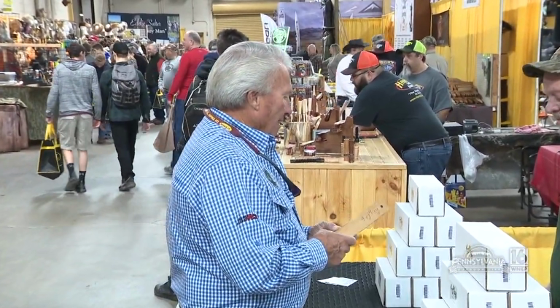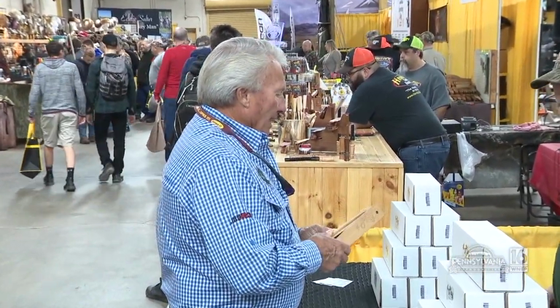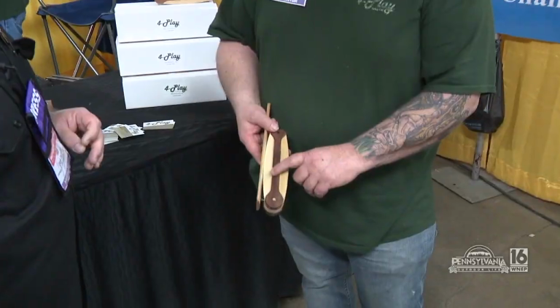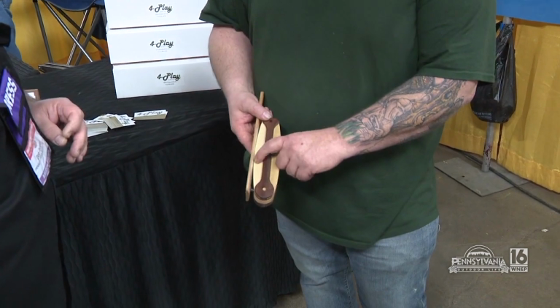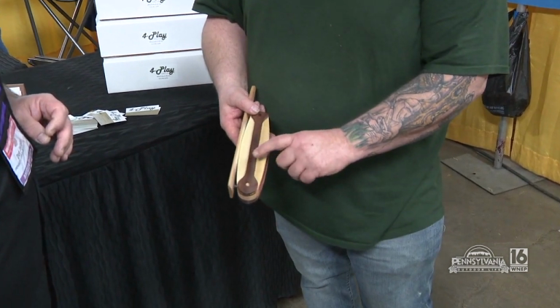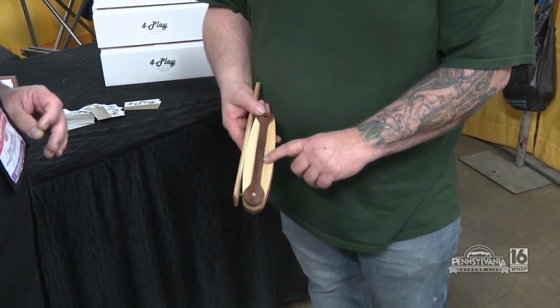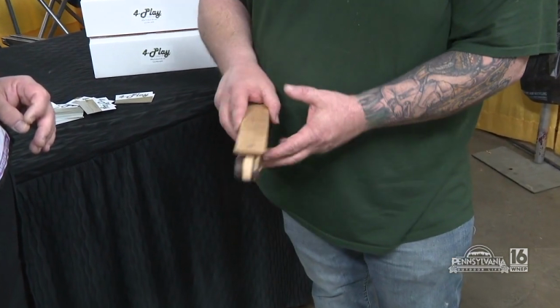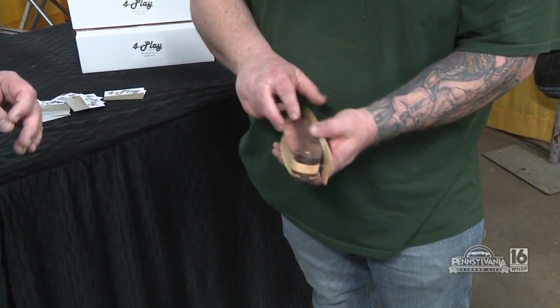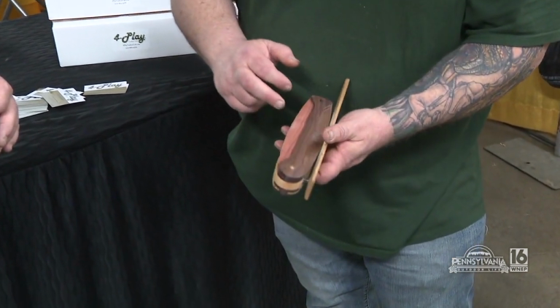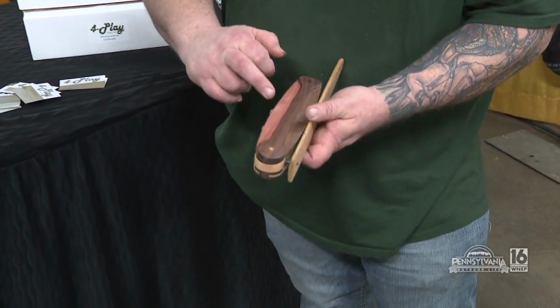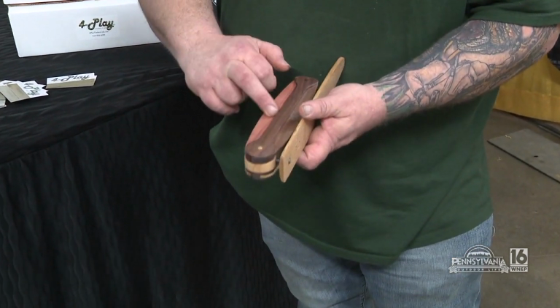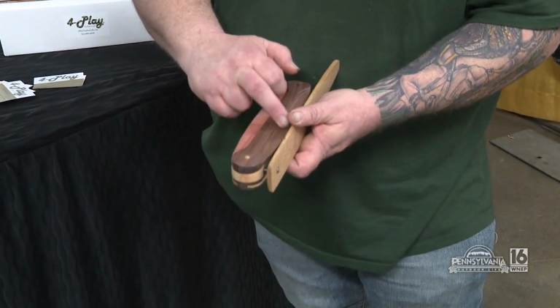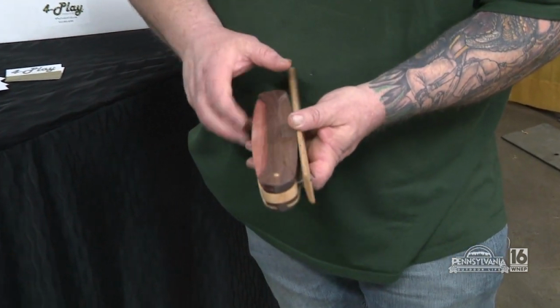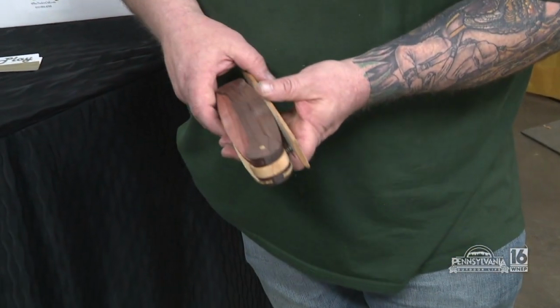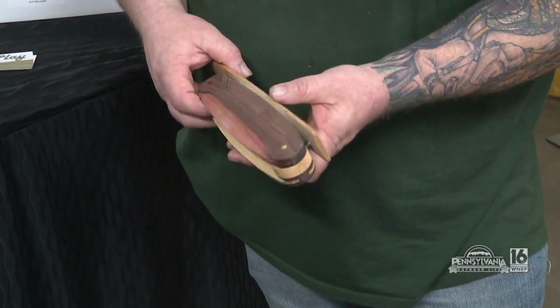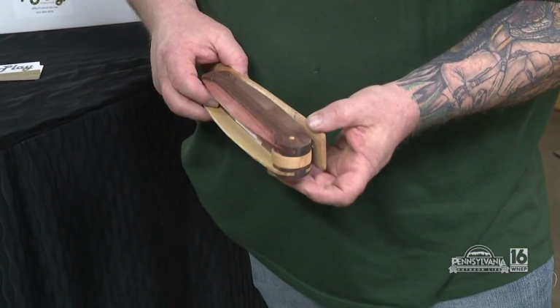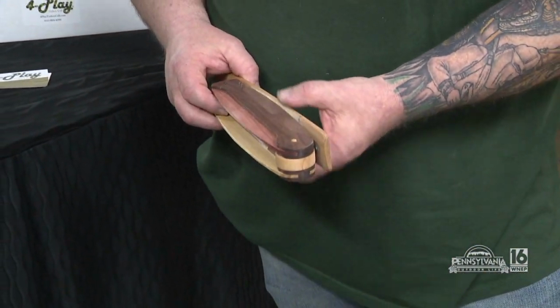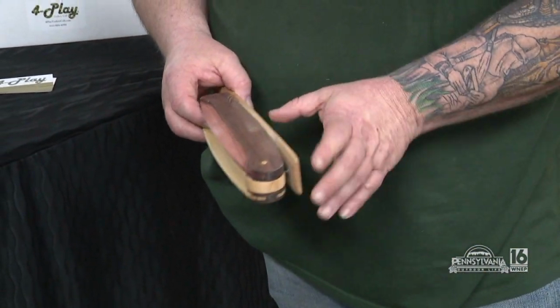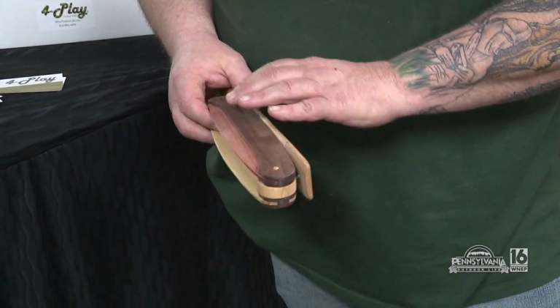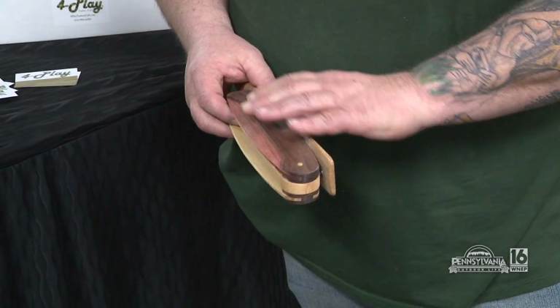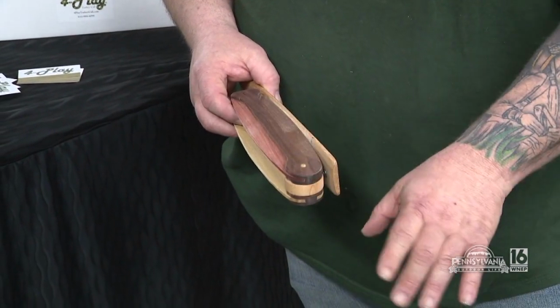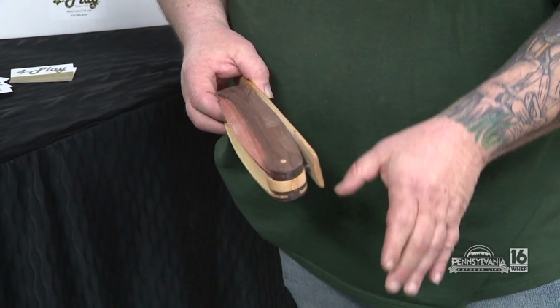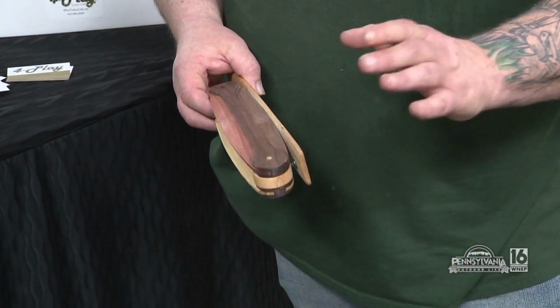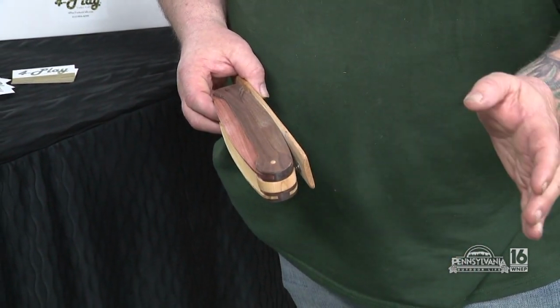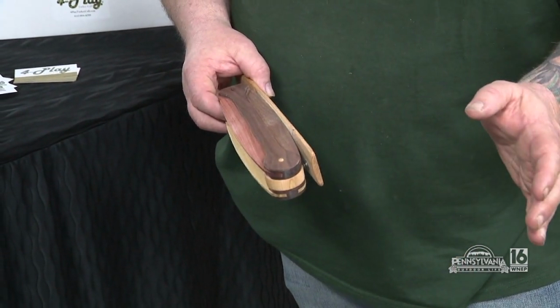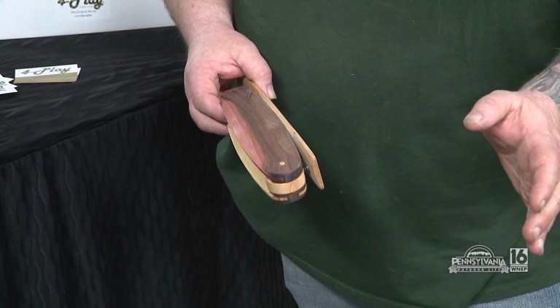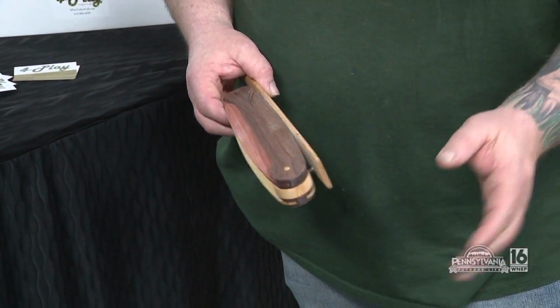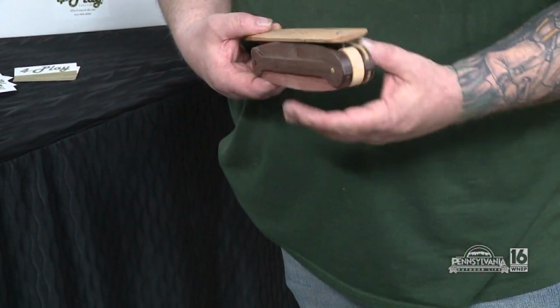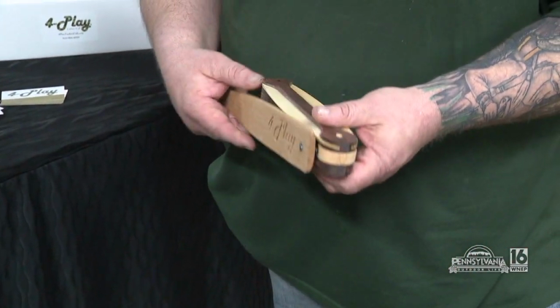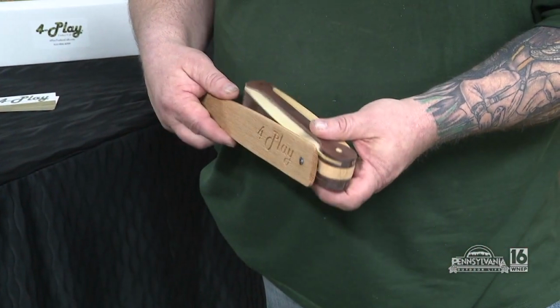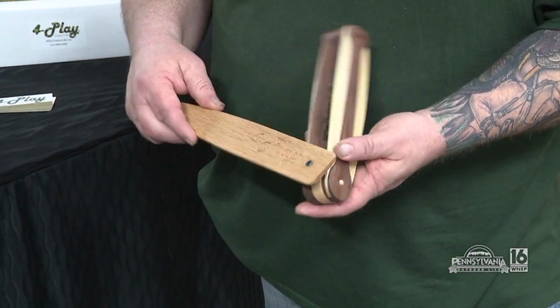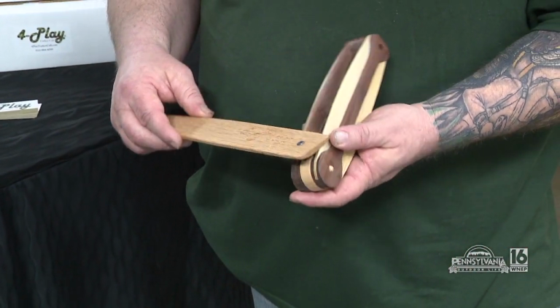I made a body with a poplar, a sassafras, a cedar, and a walnut side in it. It'll give you different densities of woods for a different sound, and I'll give you a little sample.